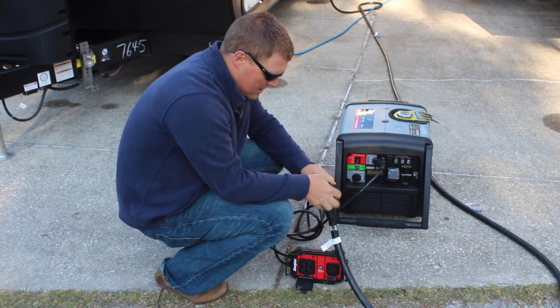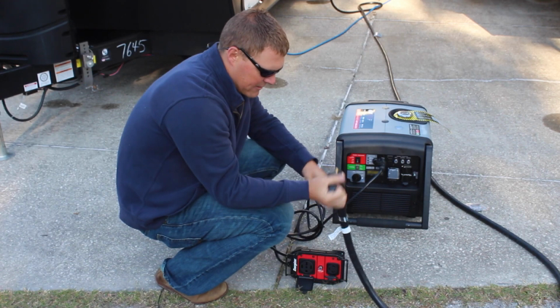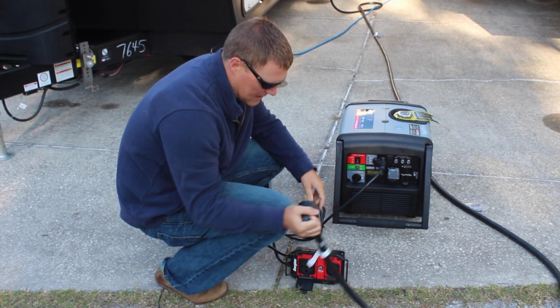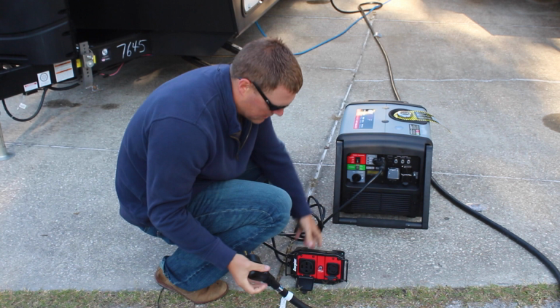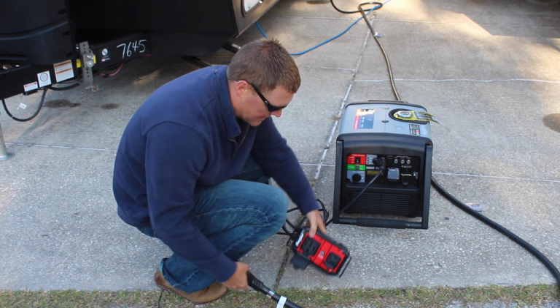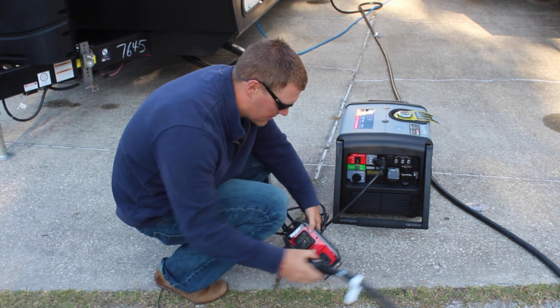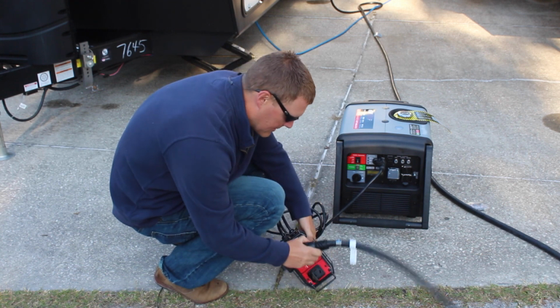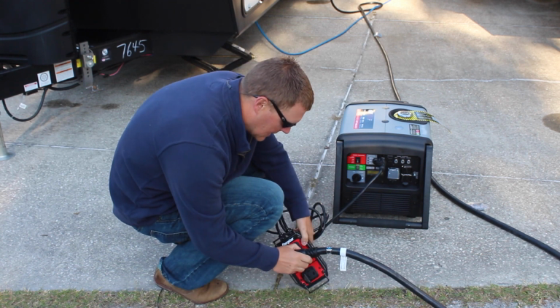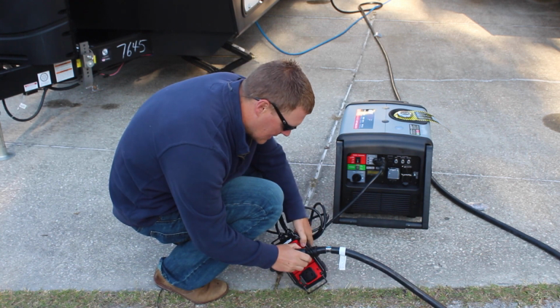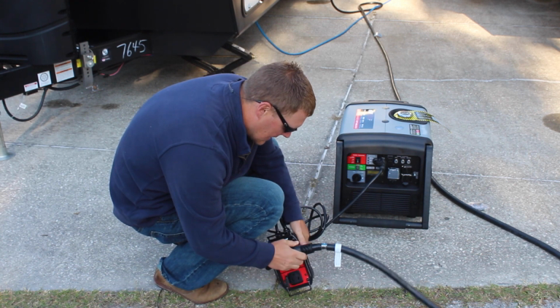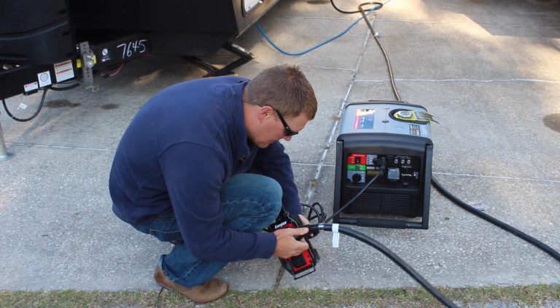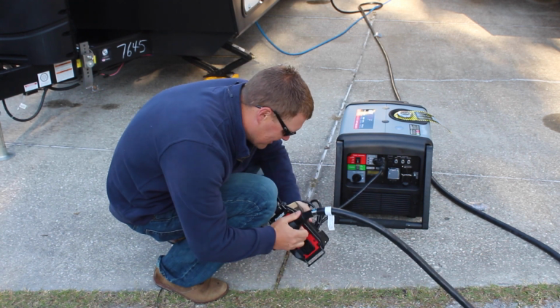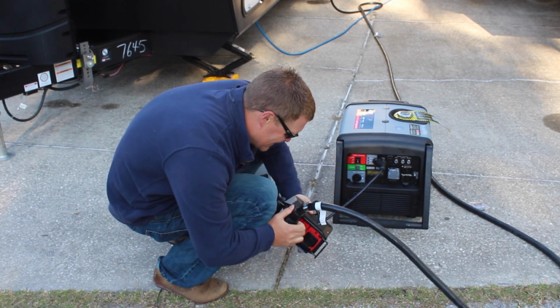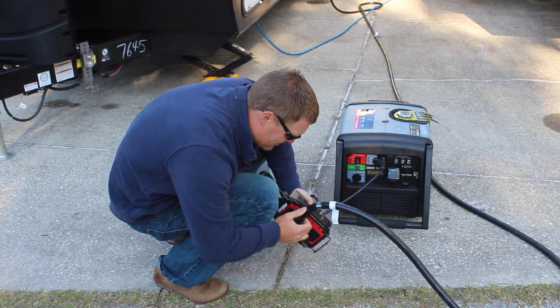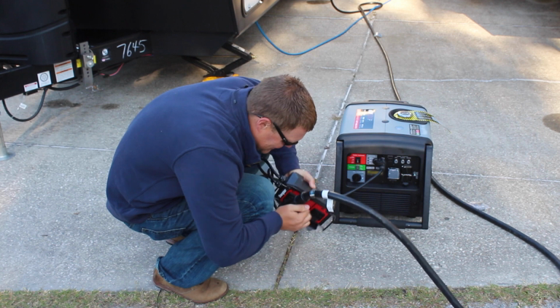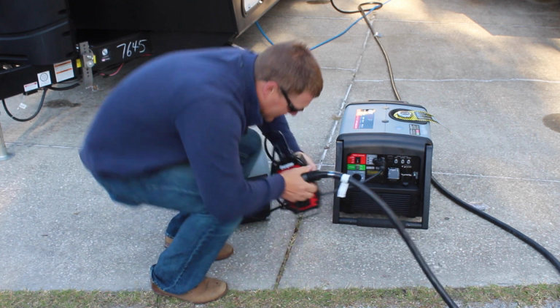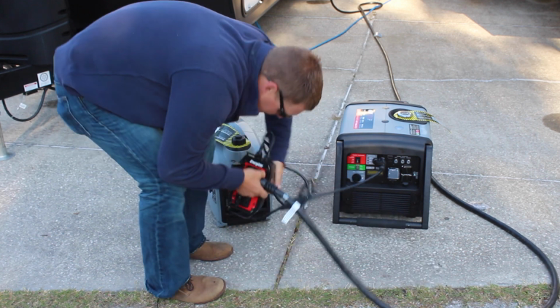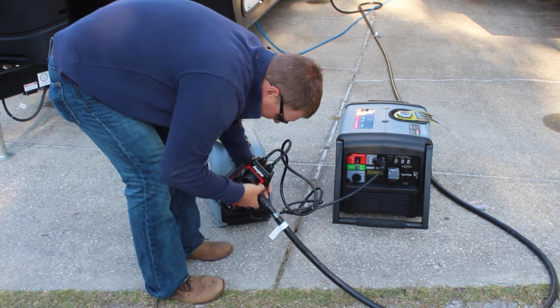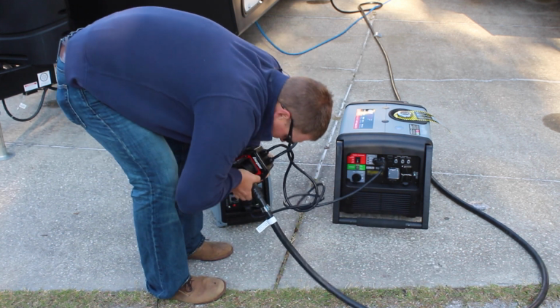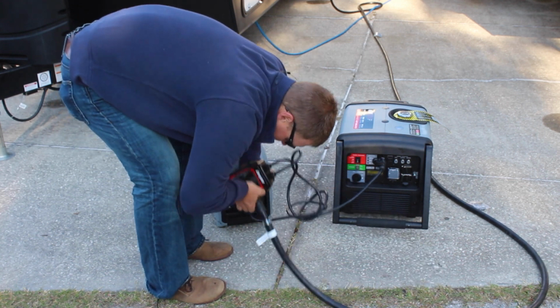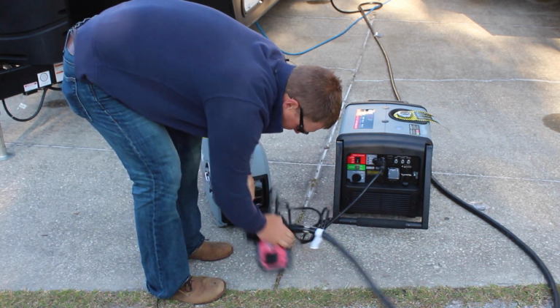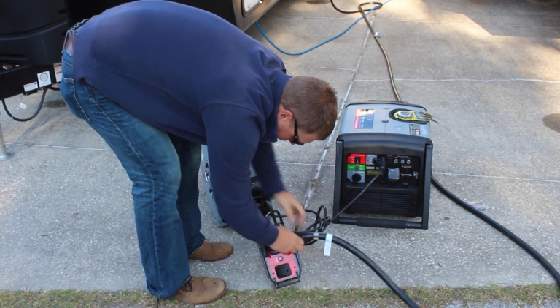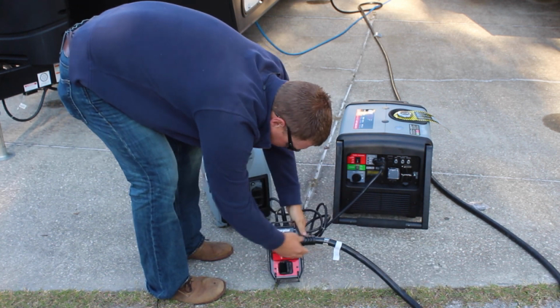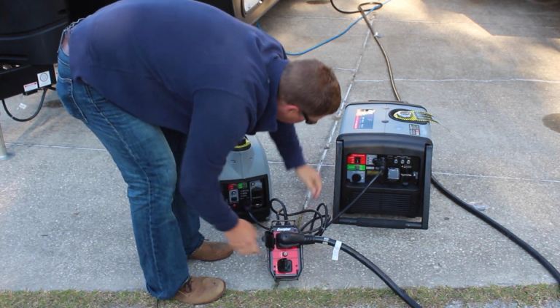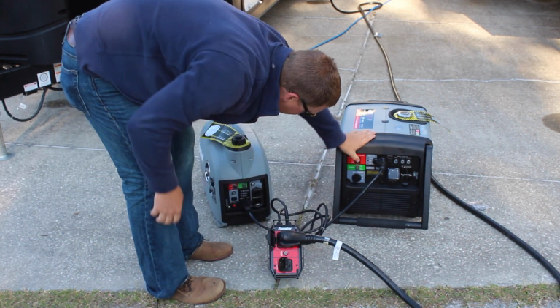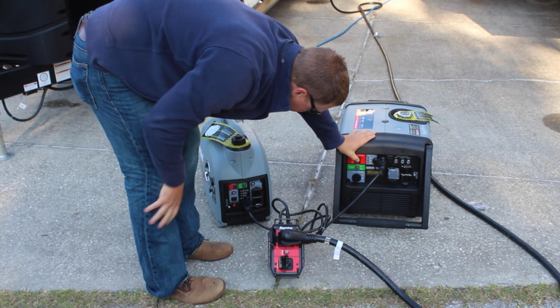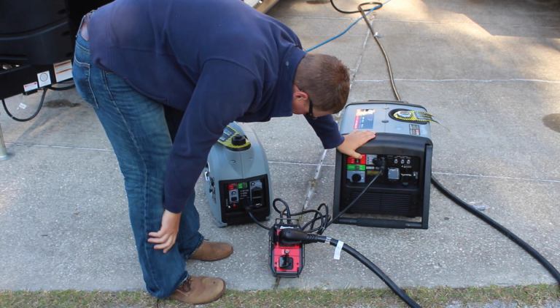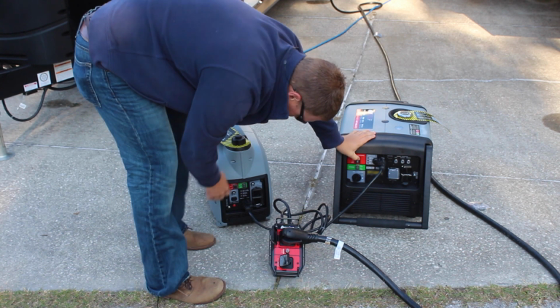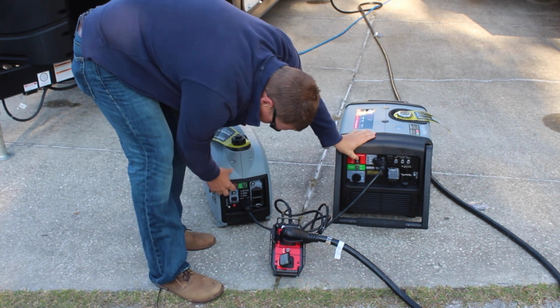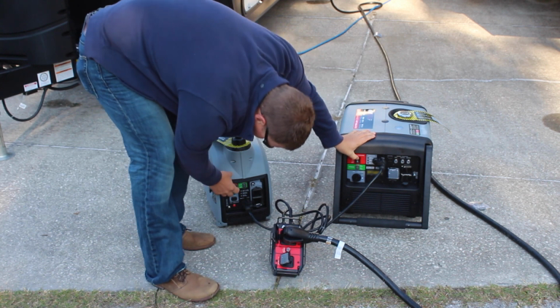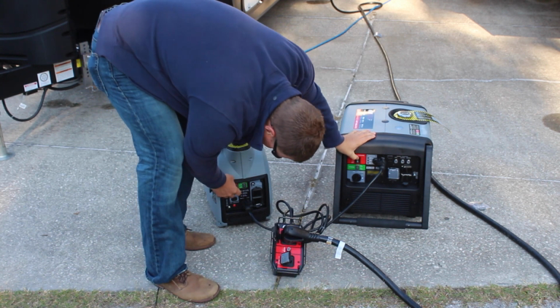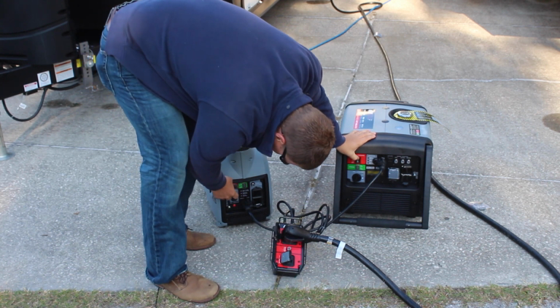We have our 50 amp cord here for the travel trailer. I'm going to go ahead and plug it in — man, that's a little tight — and then we'll go ahead and crank on the larger unit and the smaller unit here.